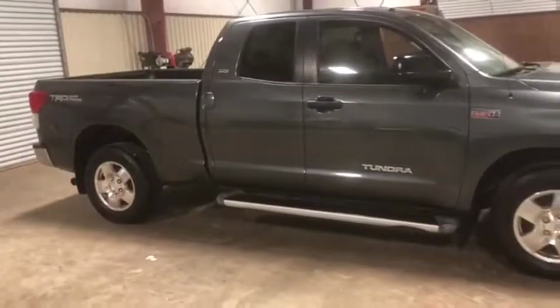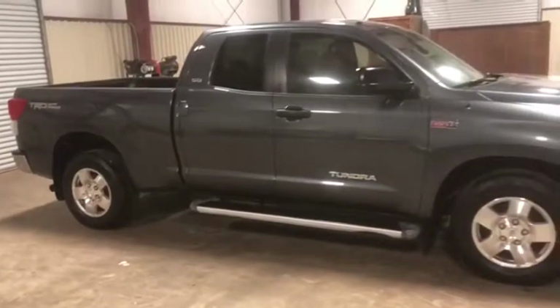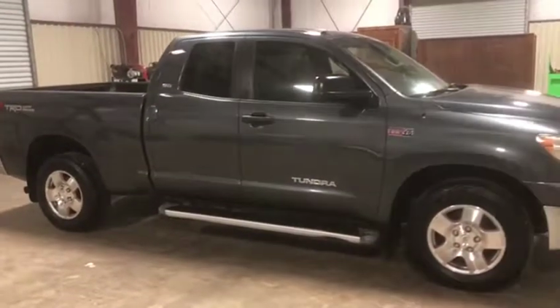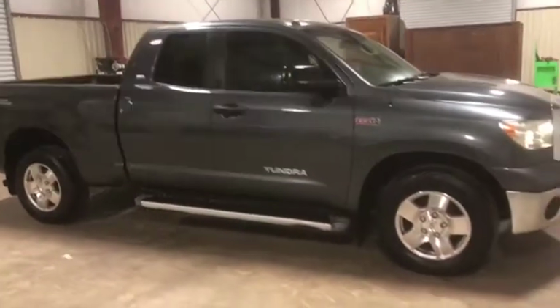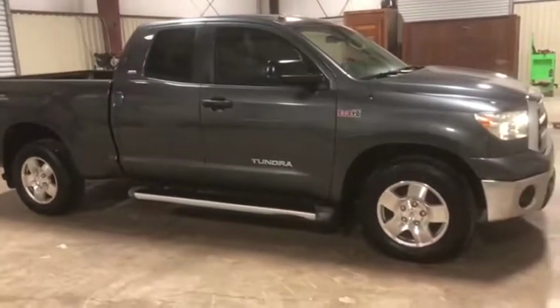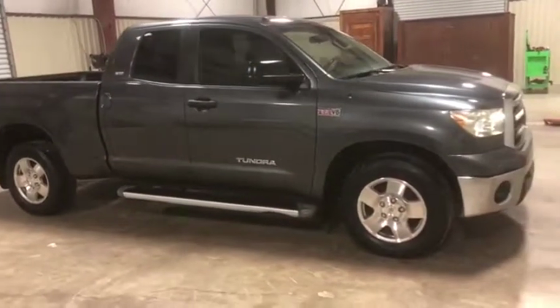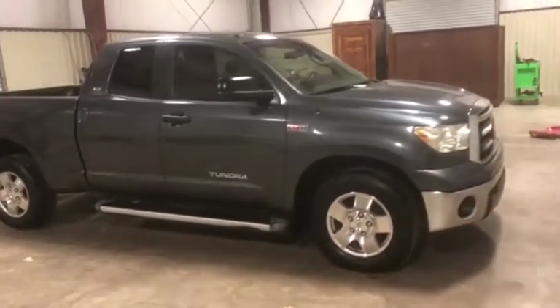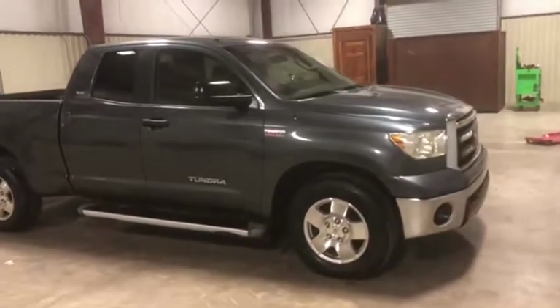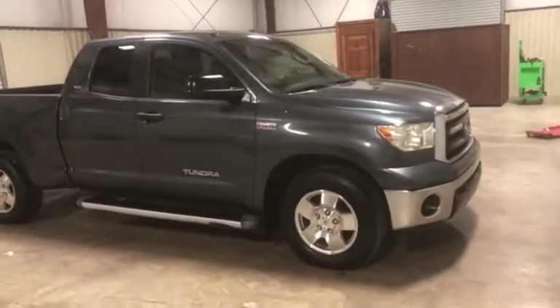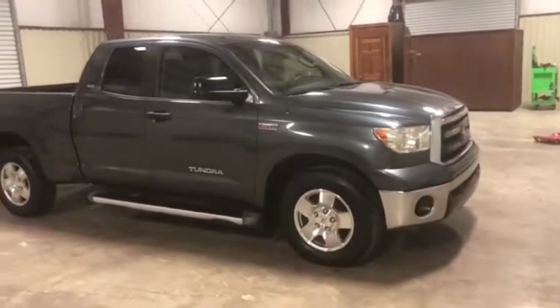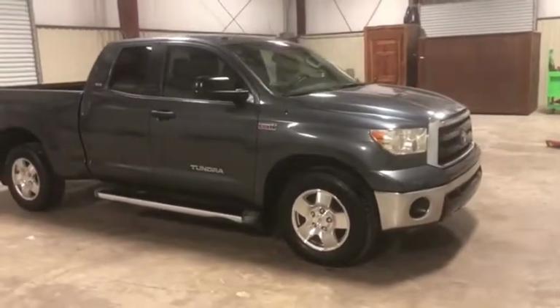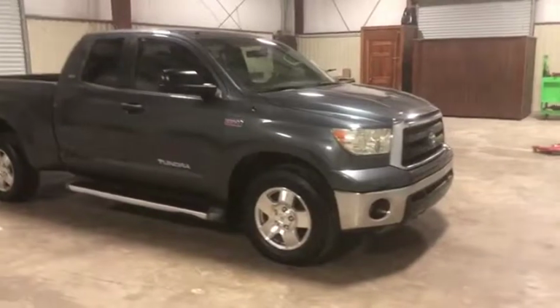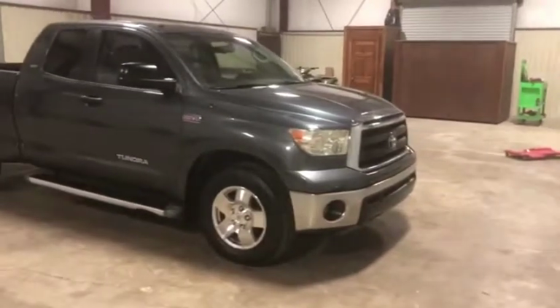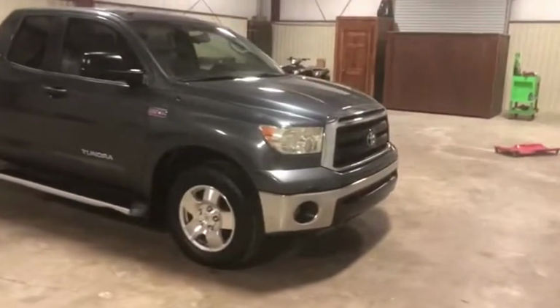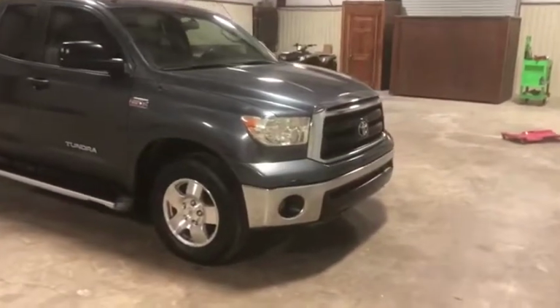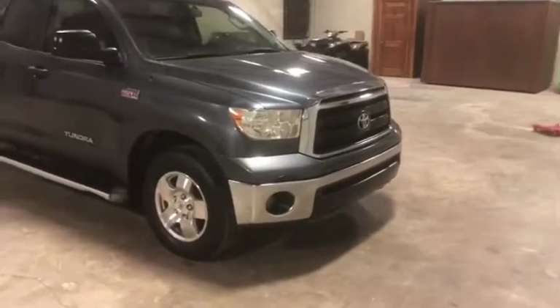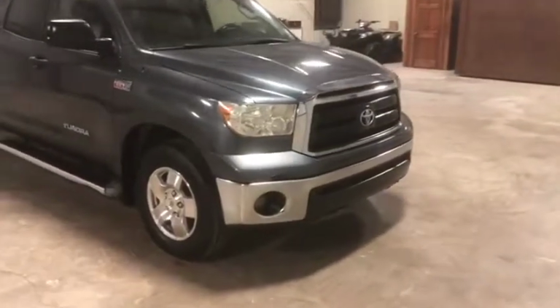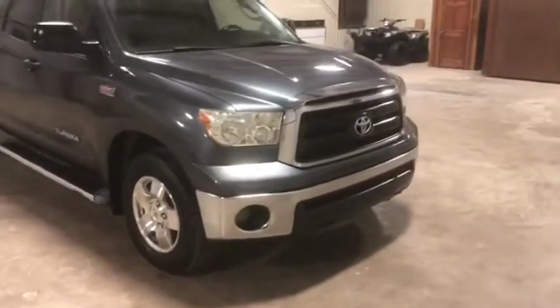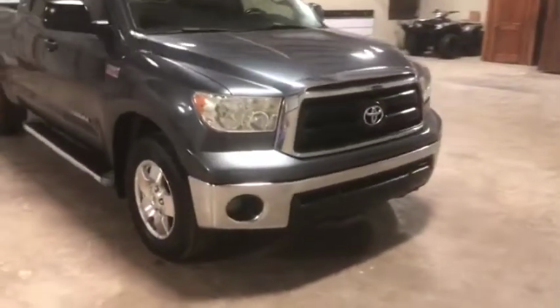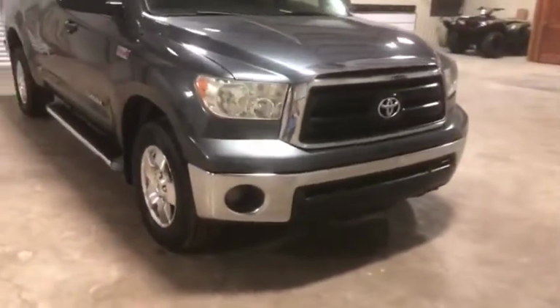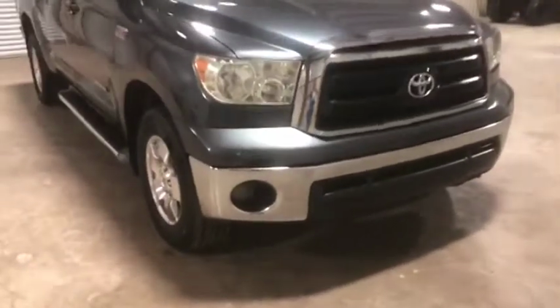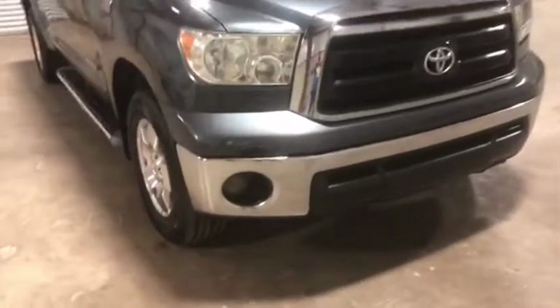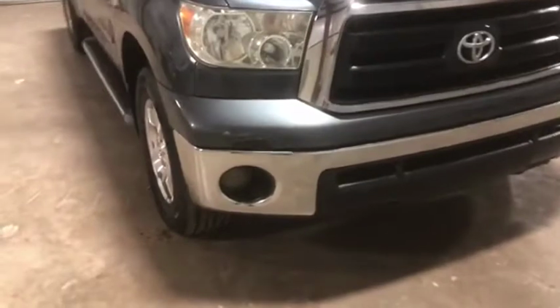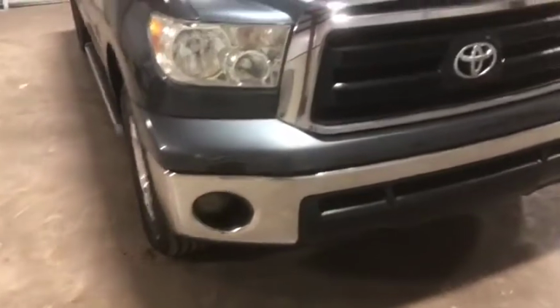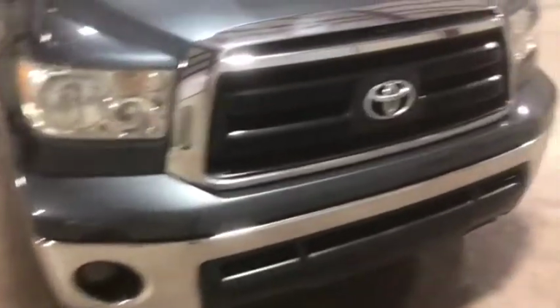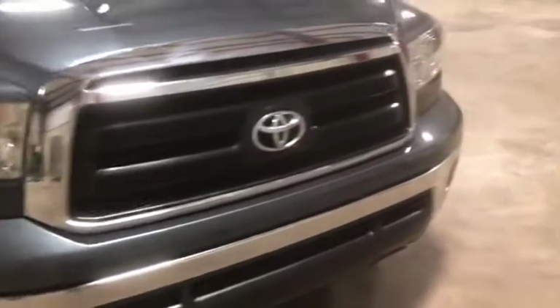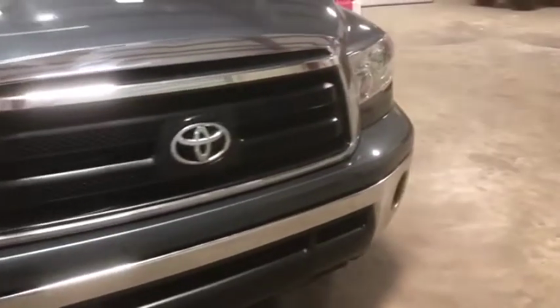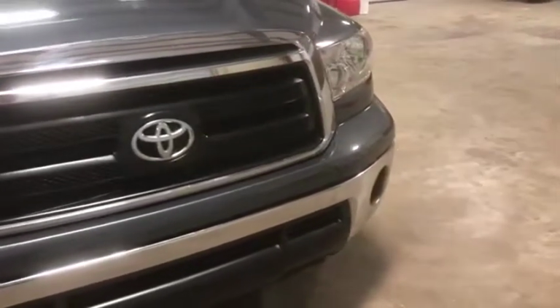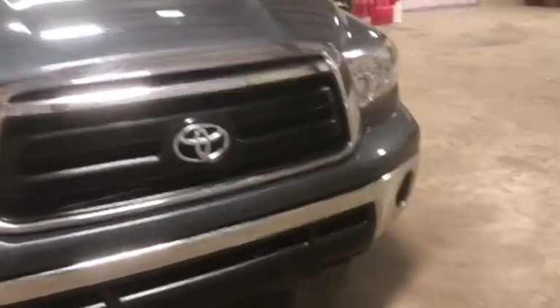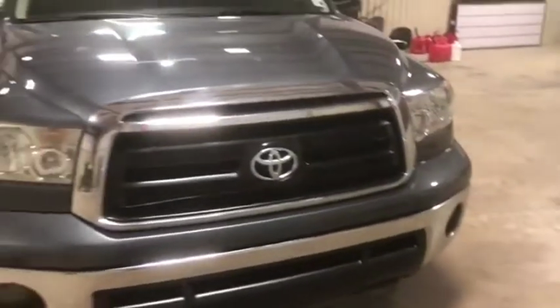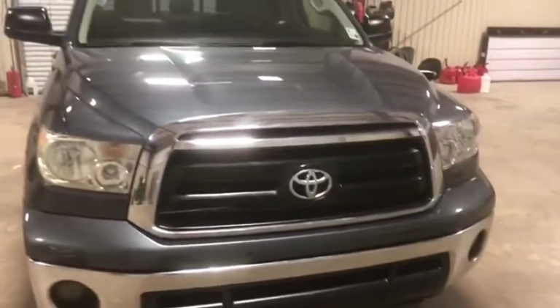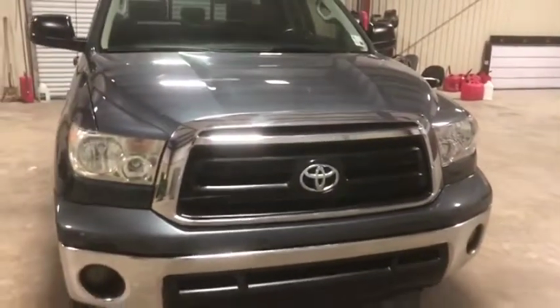It has that 5.7 gas V8 engine — that's a very powerful, strong engine. You saw the picture of the front end of this truck, no major damage, no major issues. A little bit of paint flaking right down that front bumper across the edge there, but that's pretty typical in these vehicles across the board.